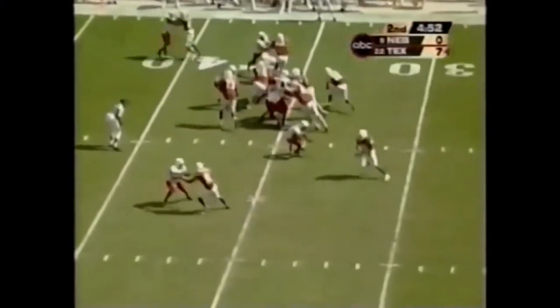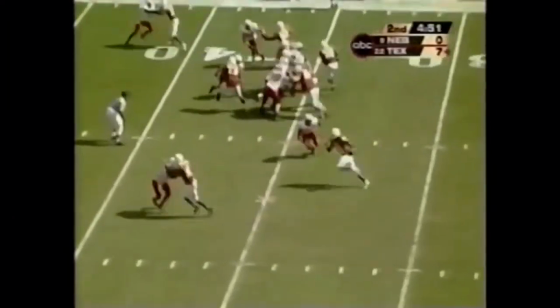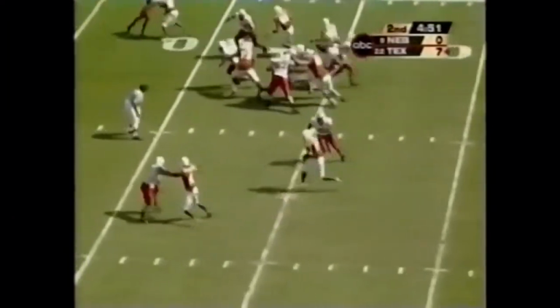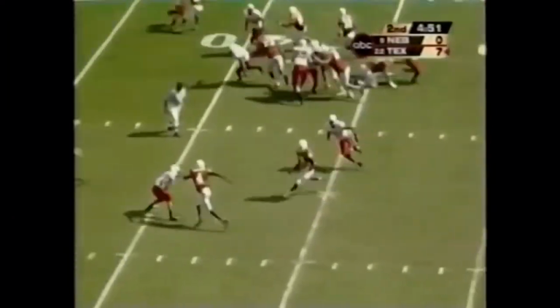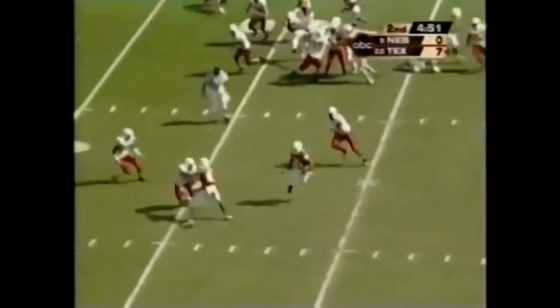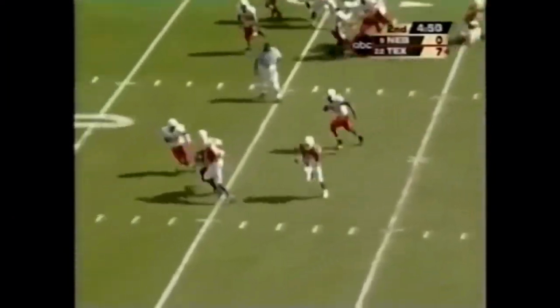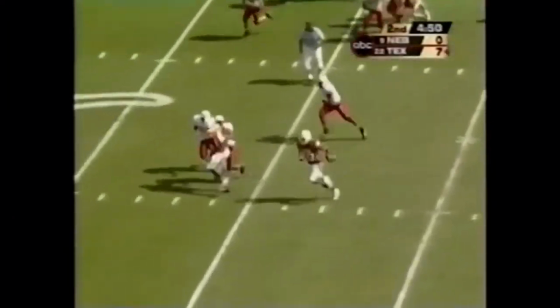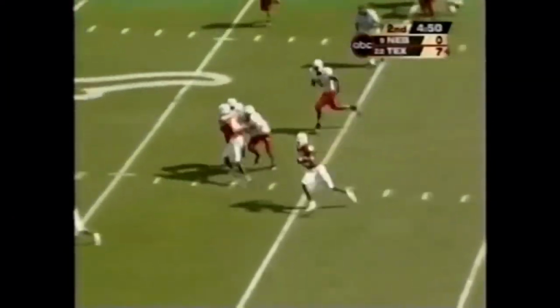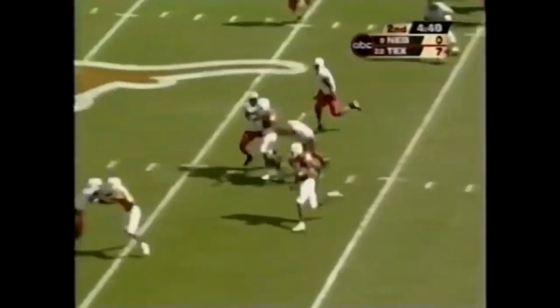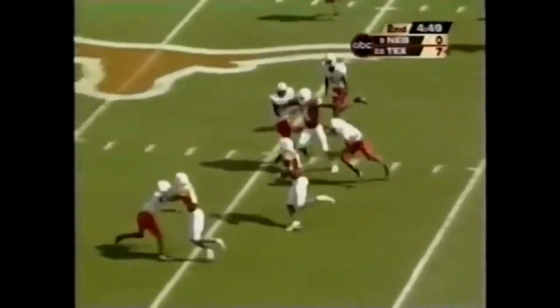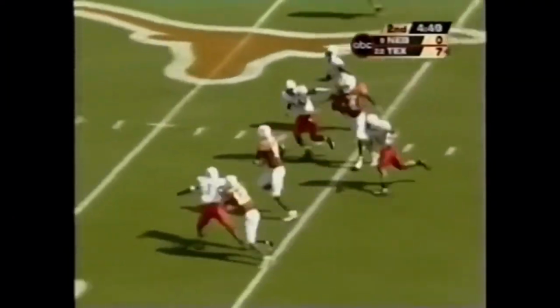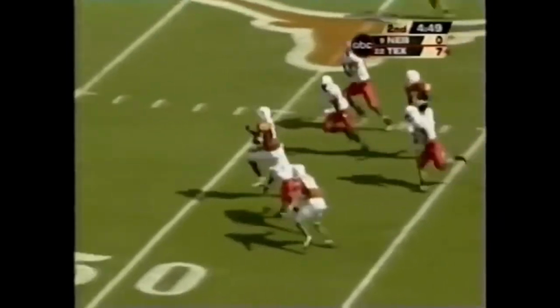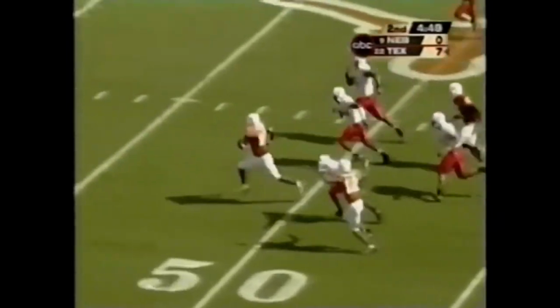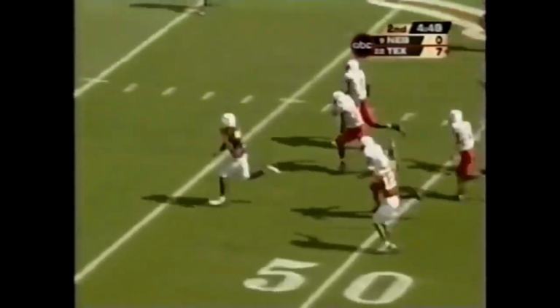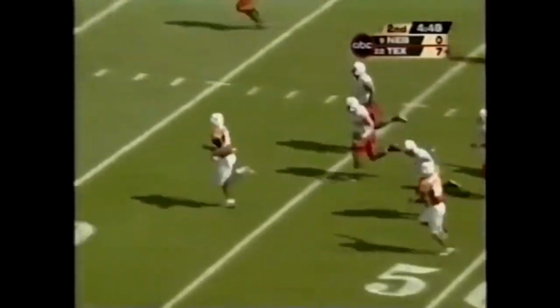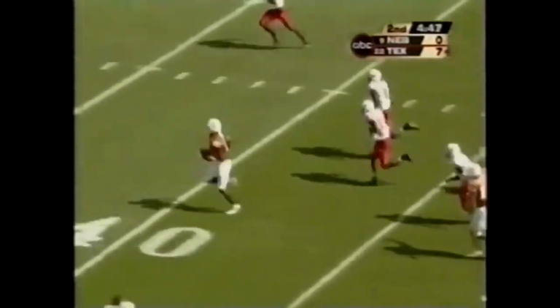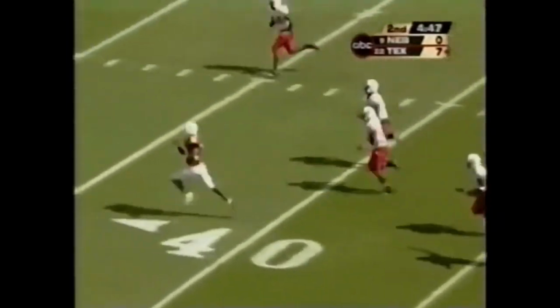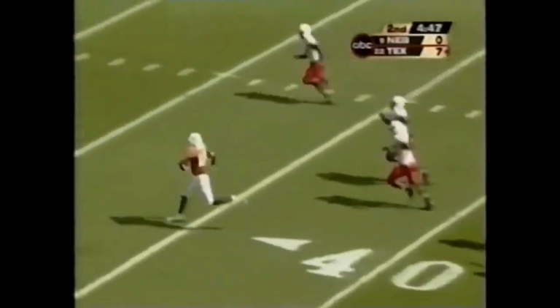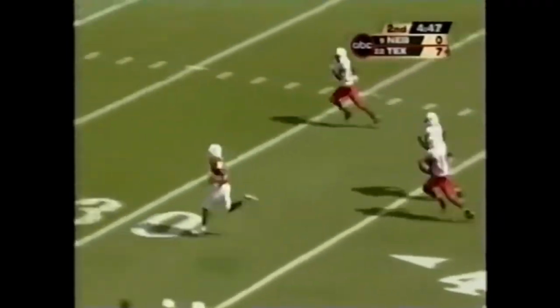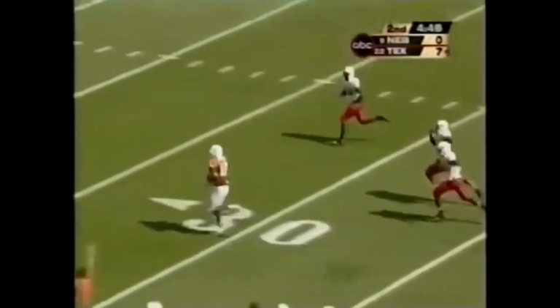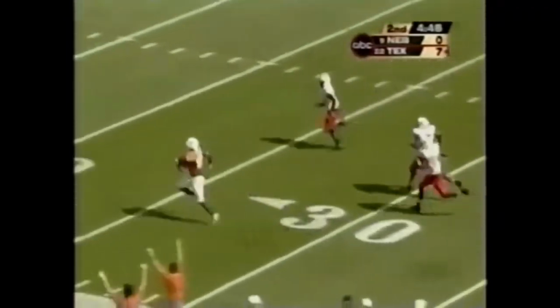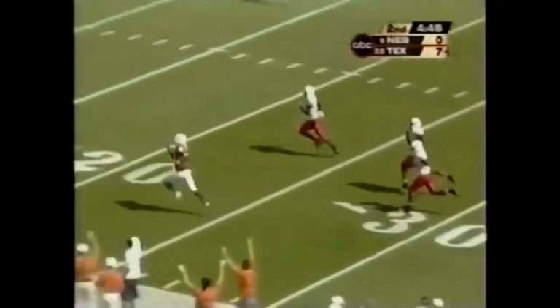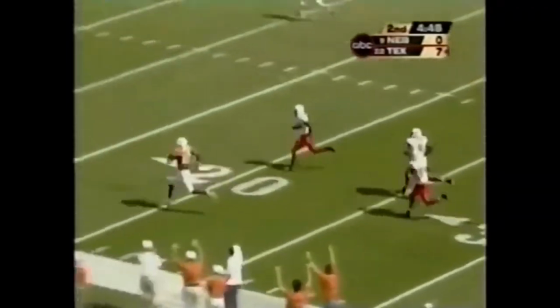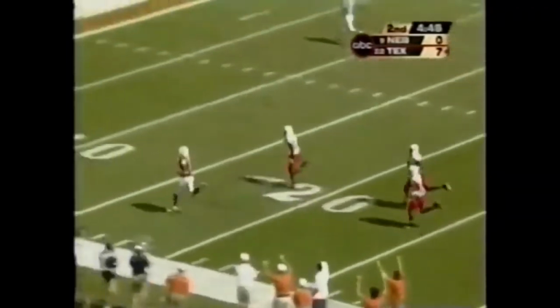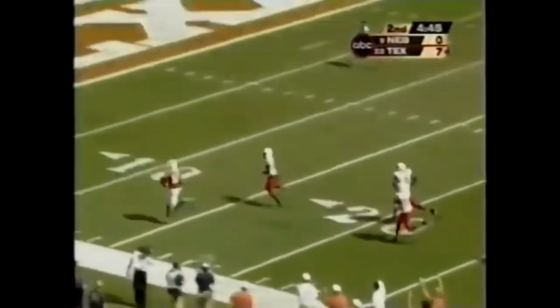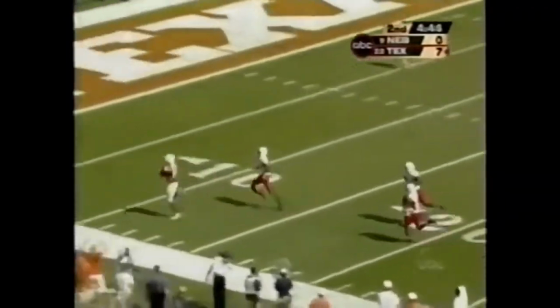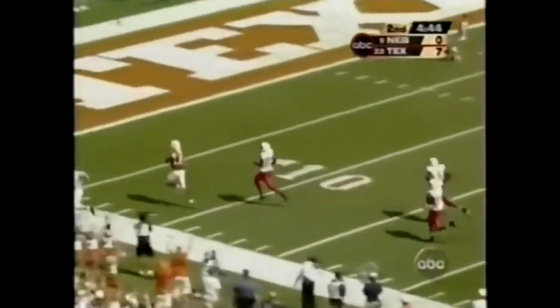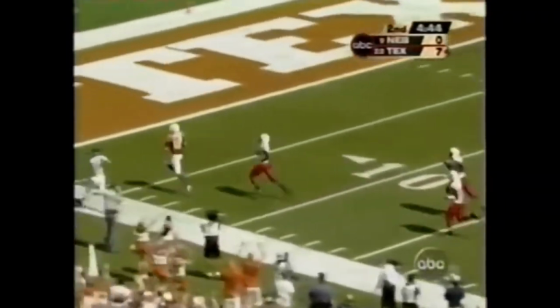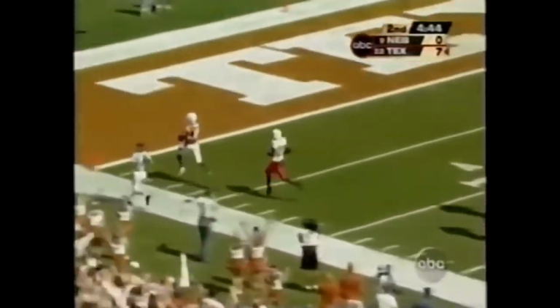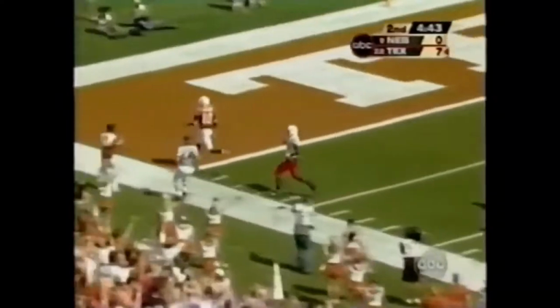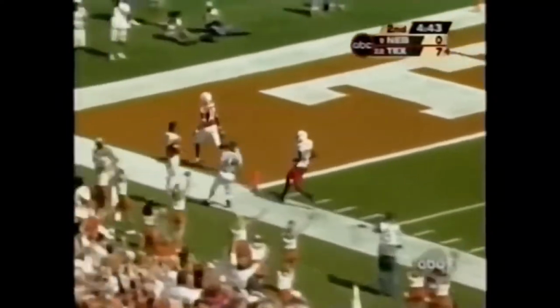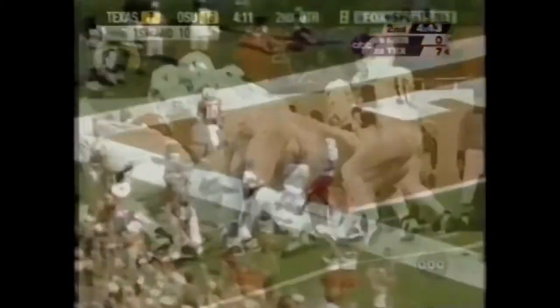Fake carry — Young. 40. Midfield. Nobody out there to get him. Turn it on. That's Young. Touchdown!